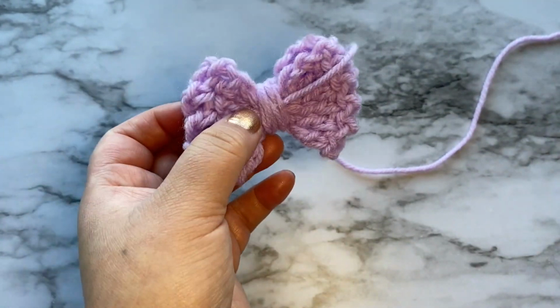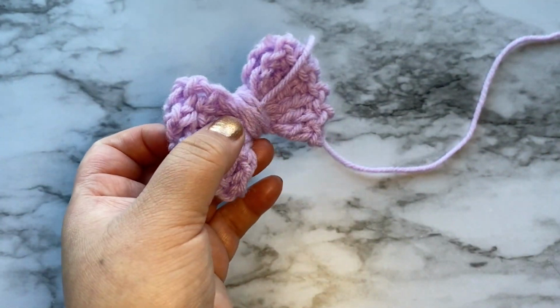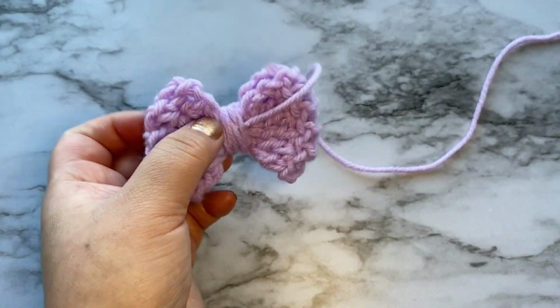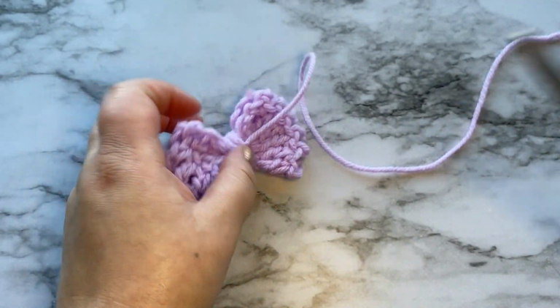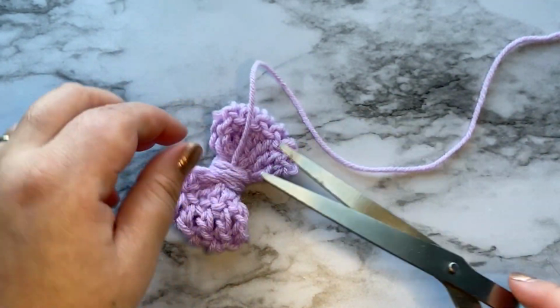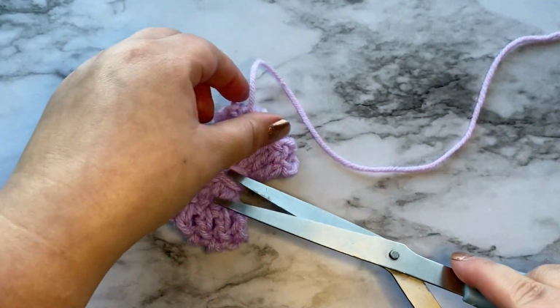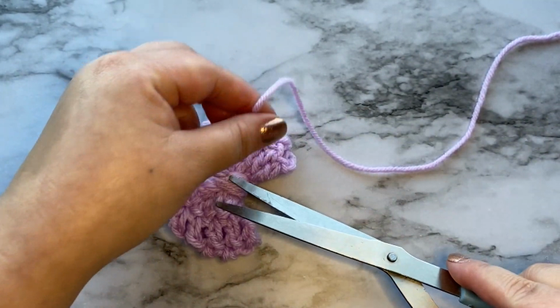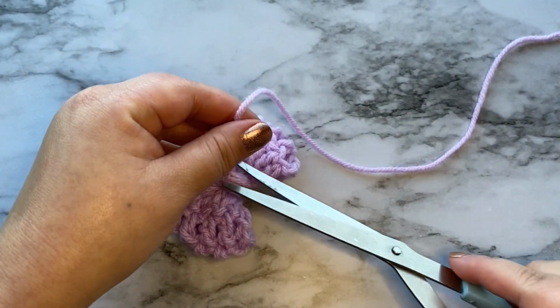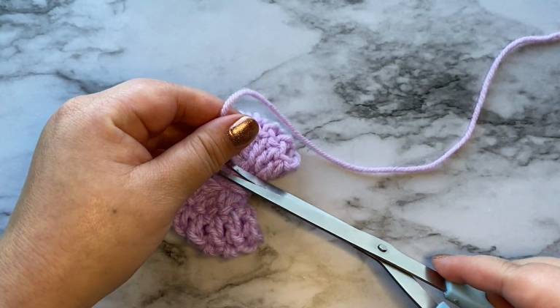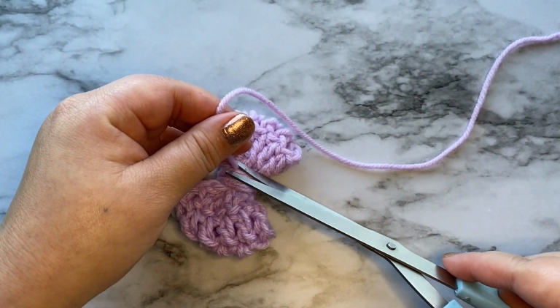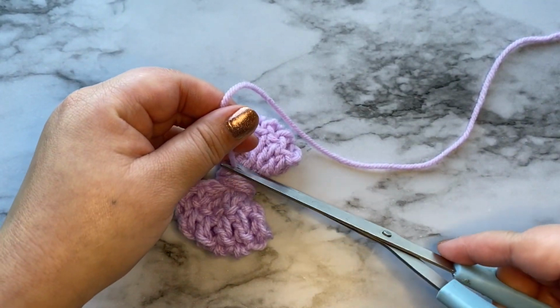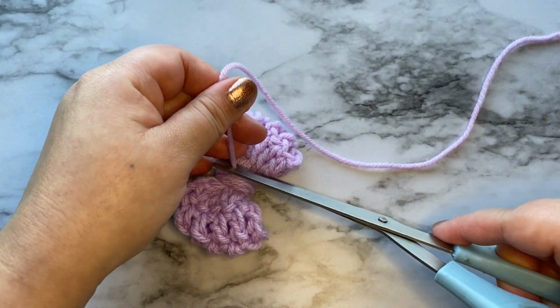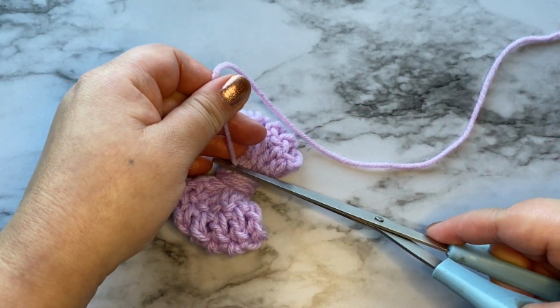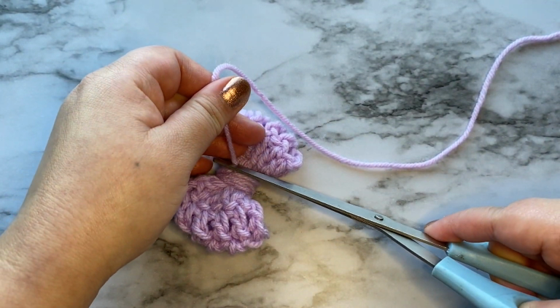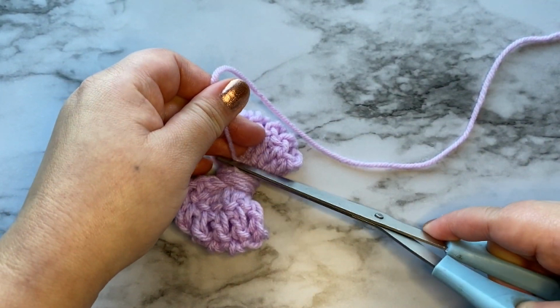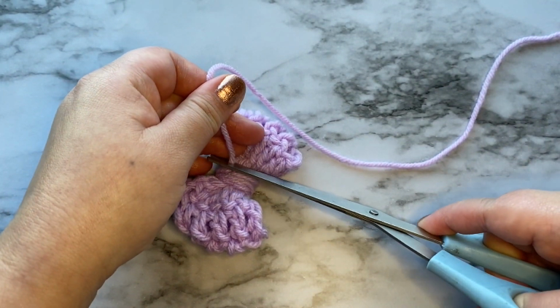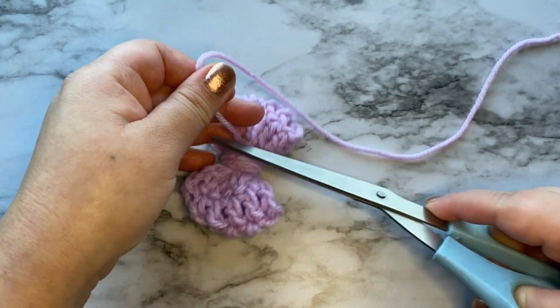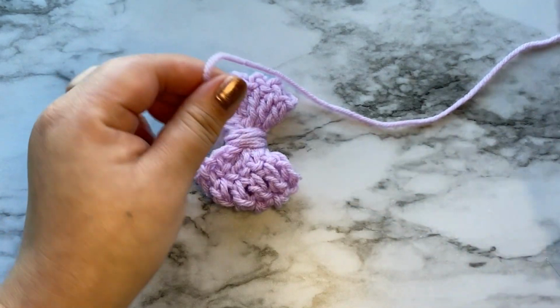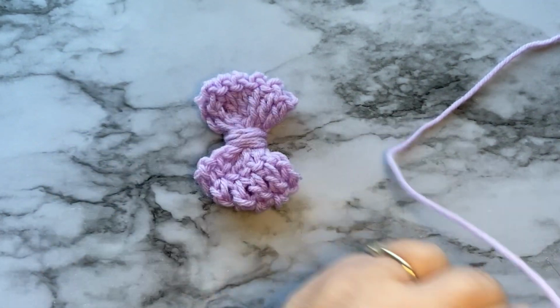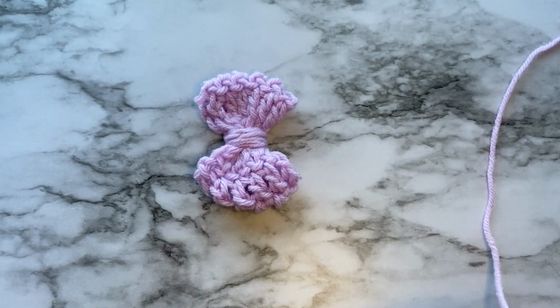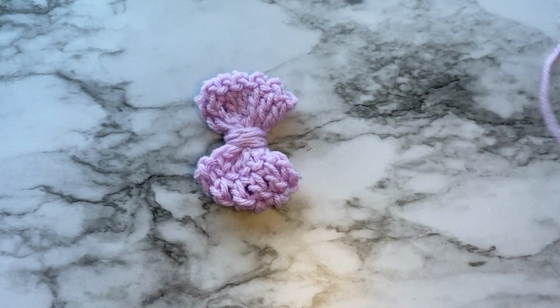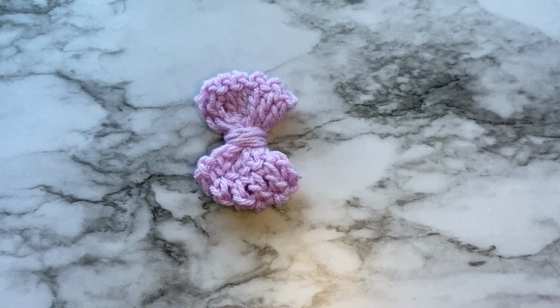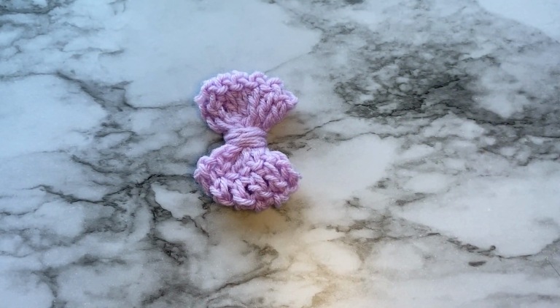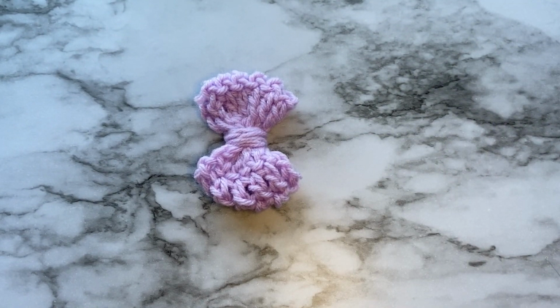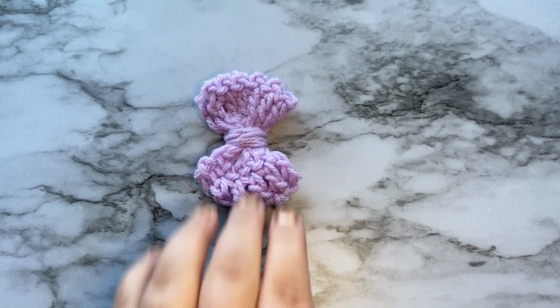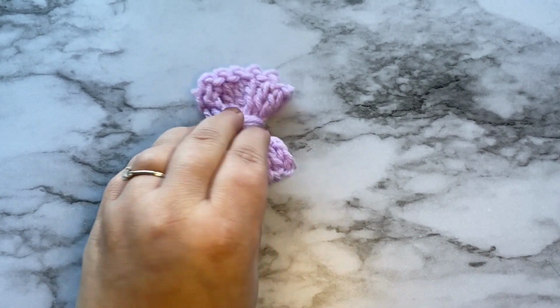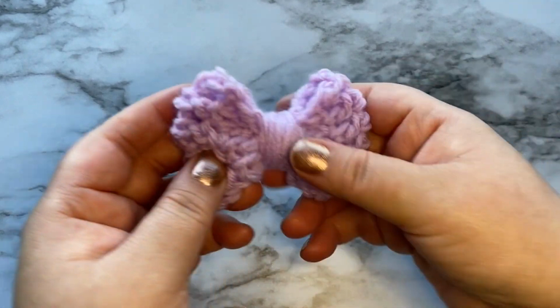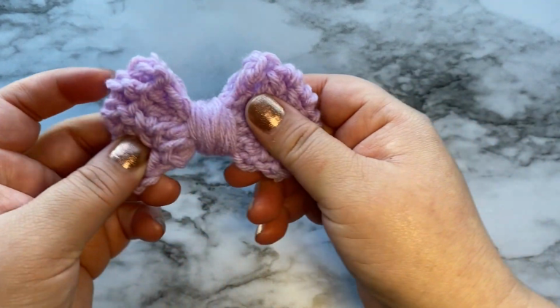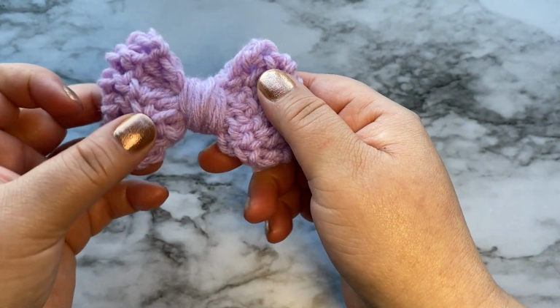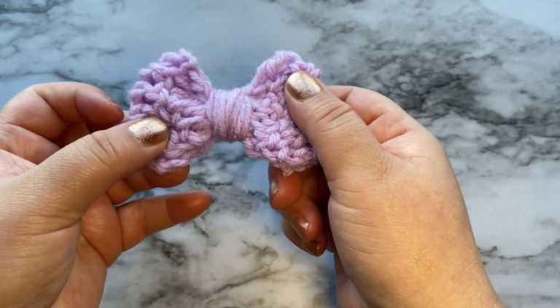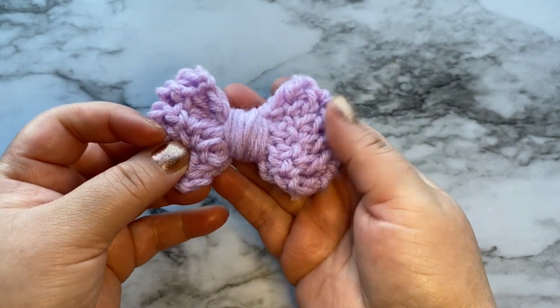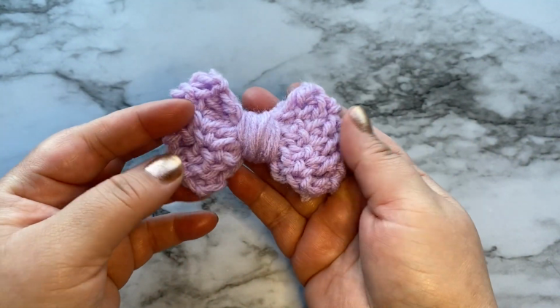Just grab your scissors, snip that off and you're all done — and here's your bow!